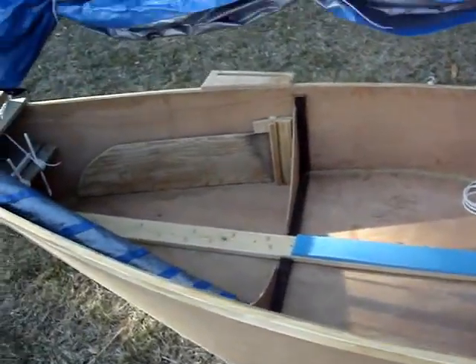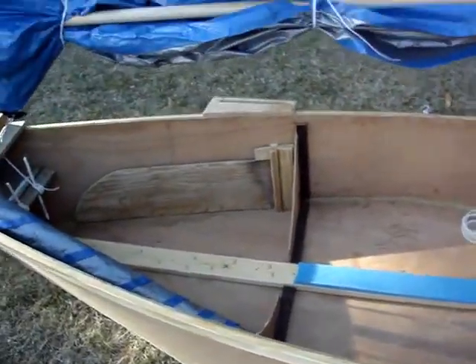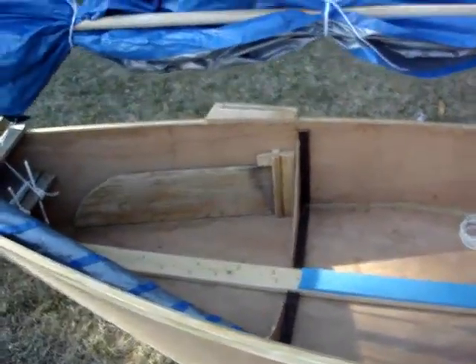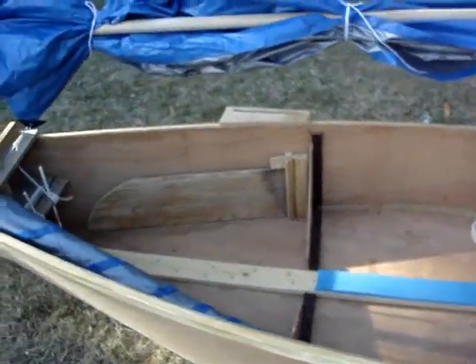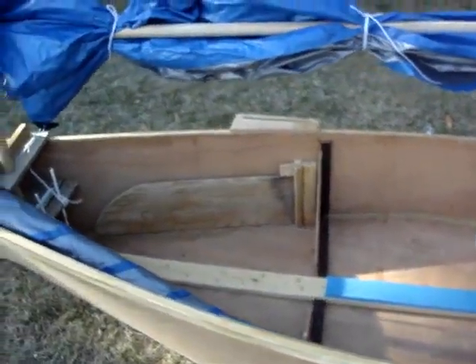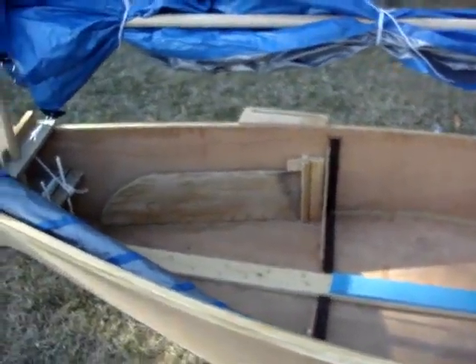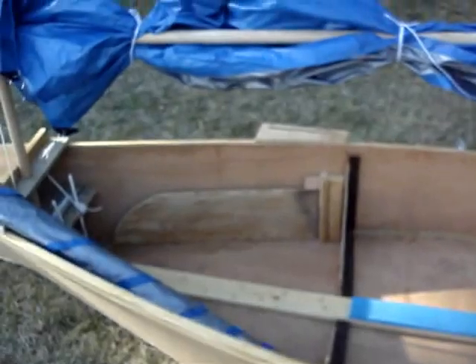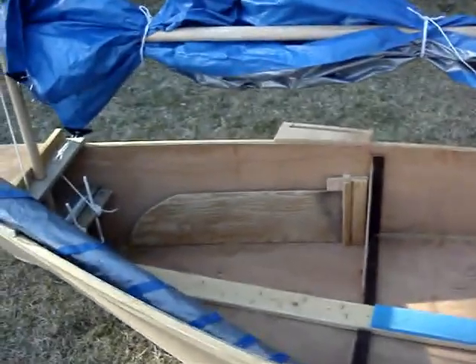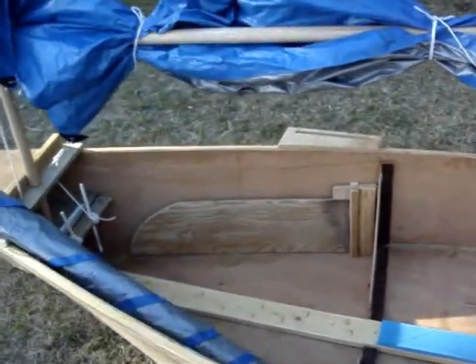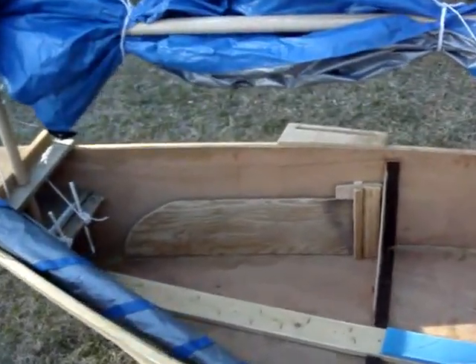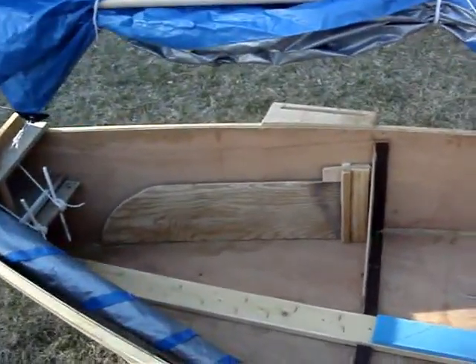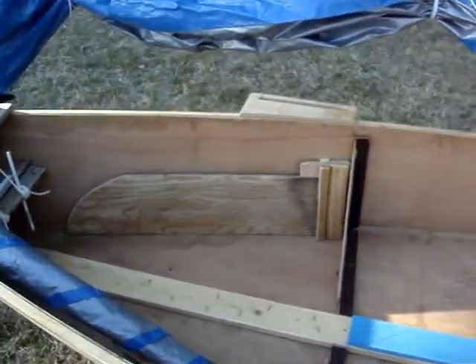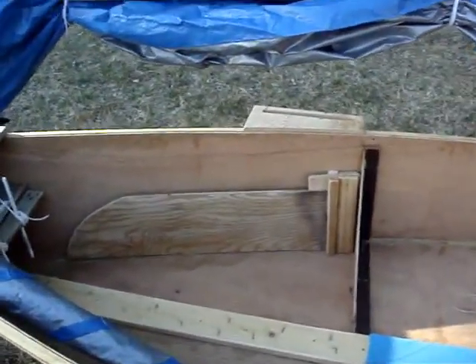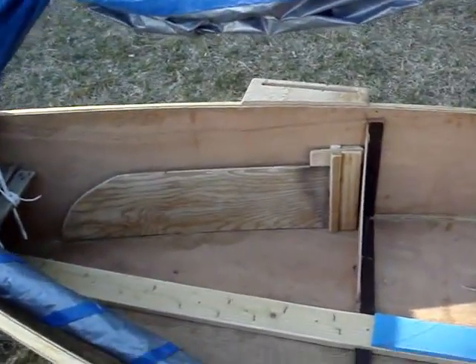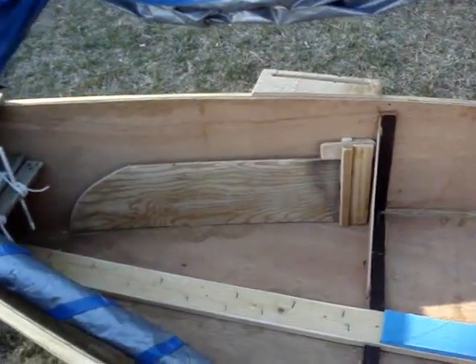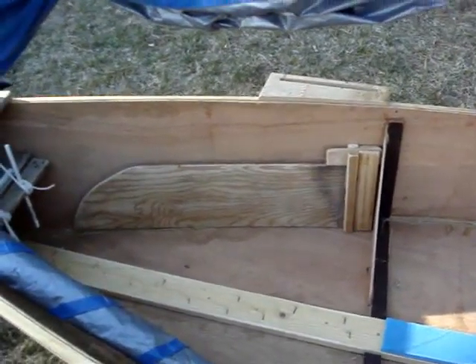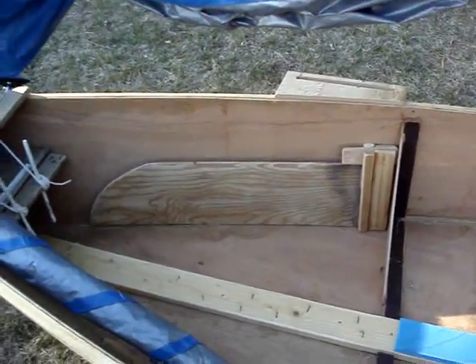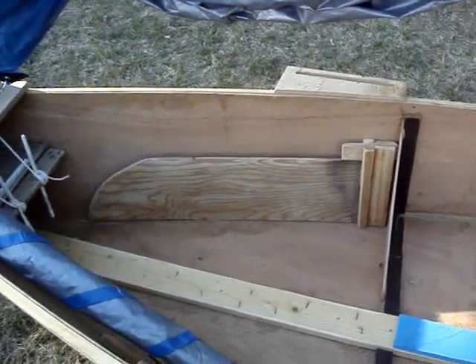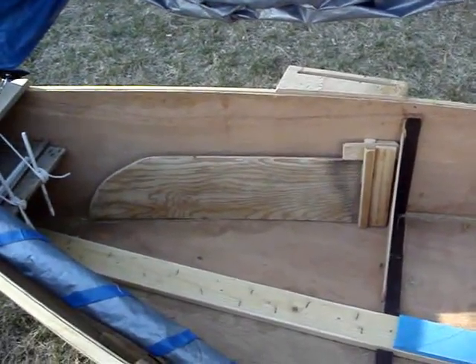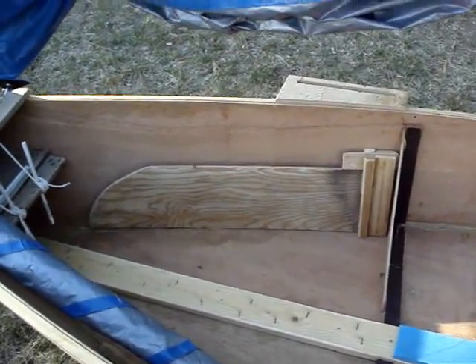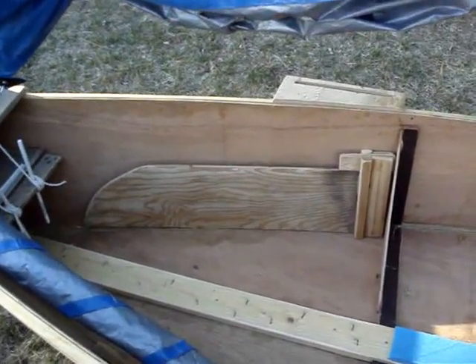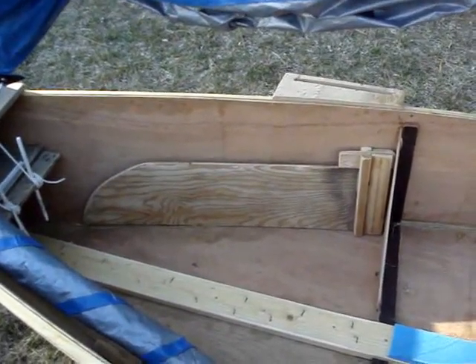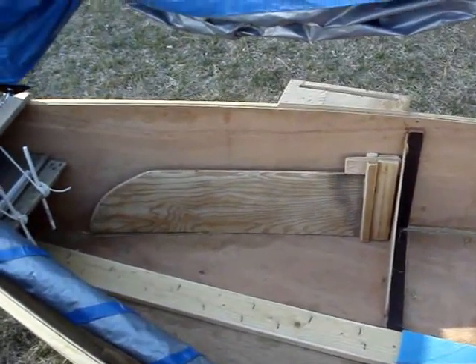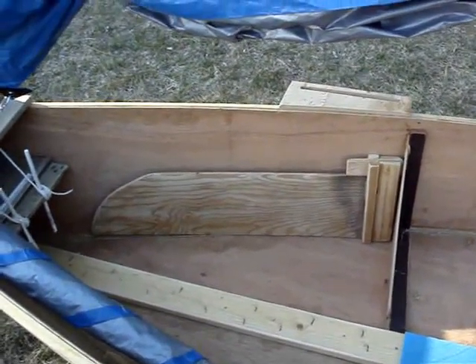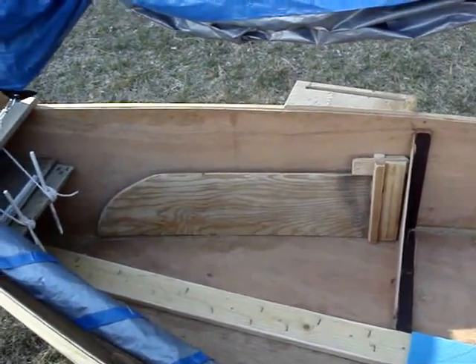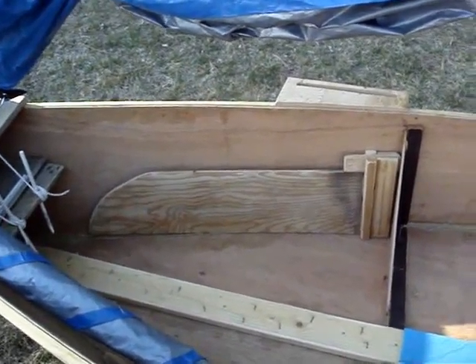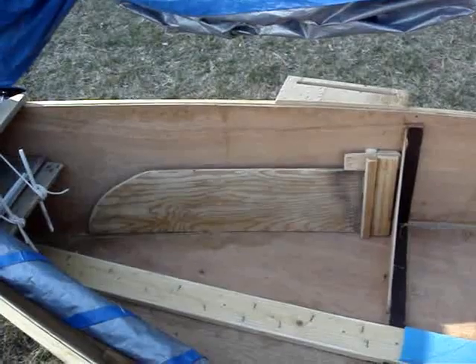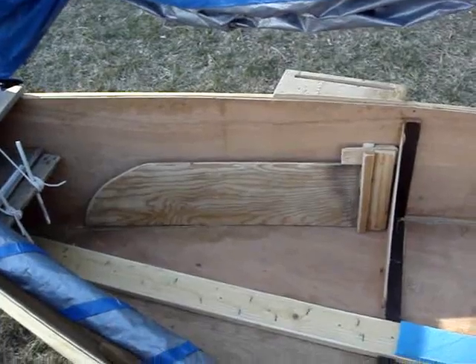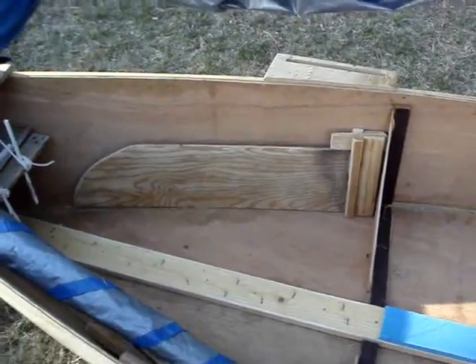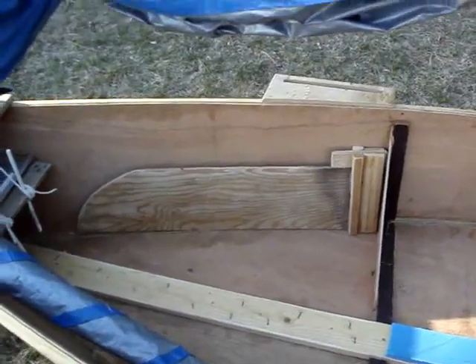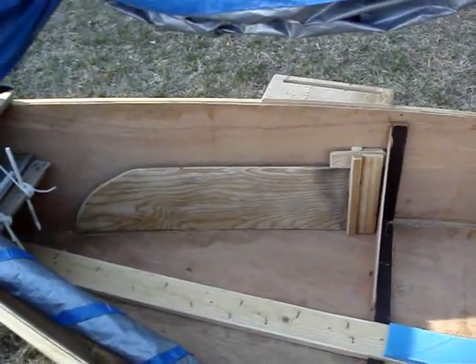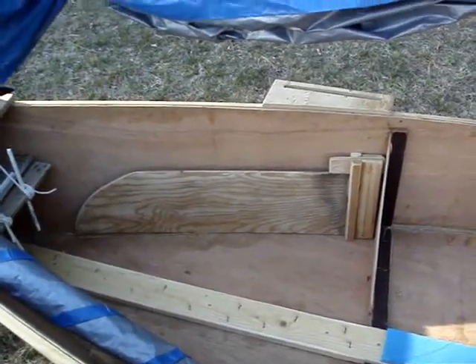Over there you can see the leeboard, with a few minor modifications again — because, well, that's how I built it.